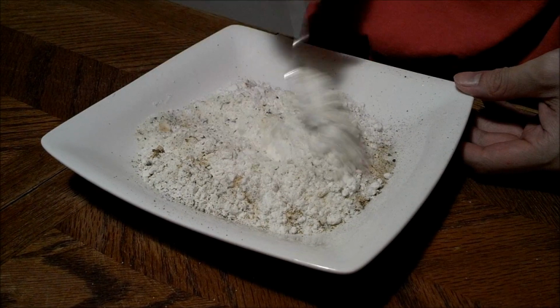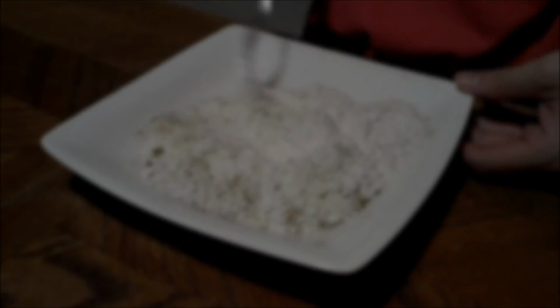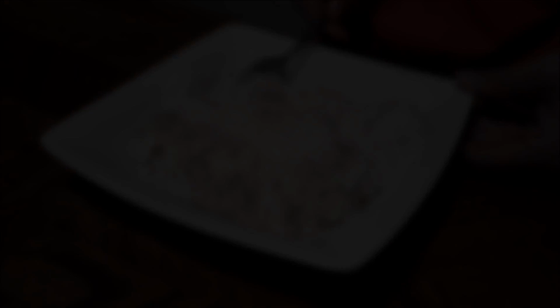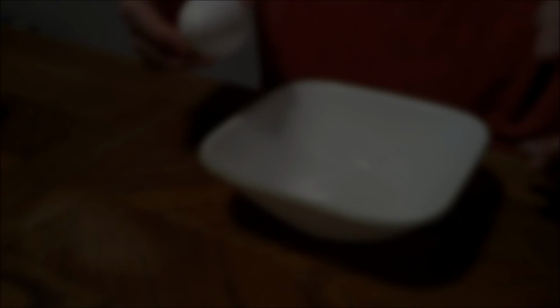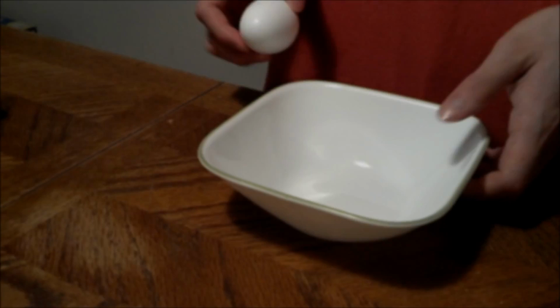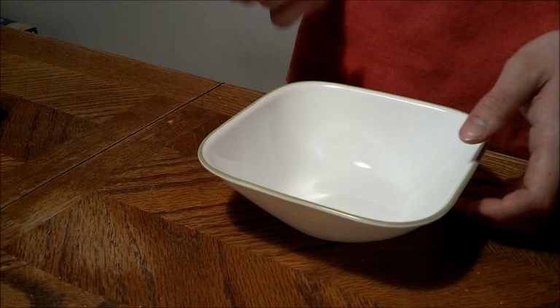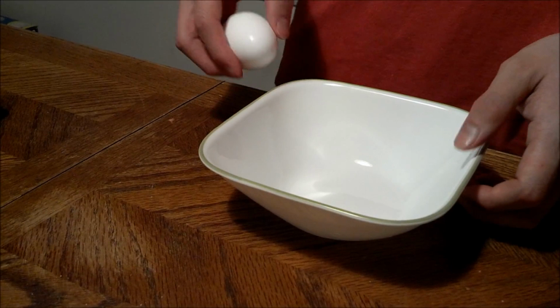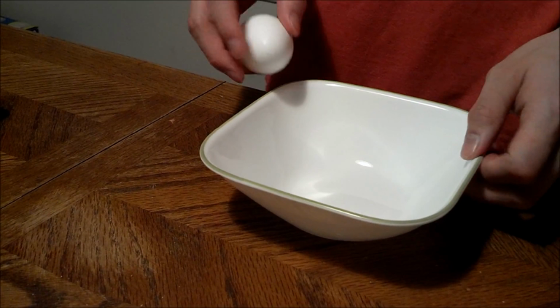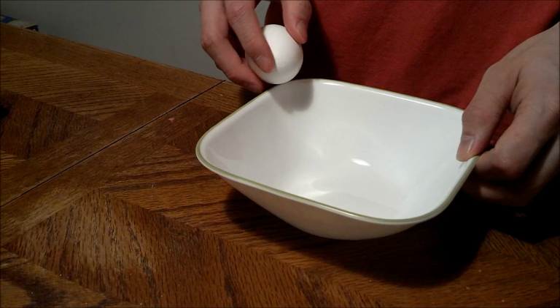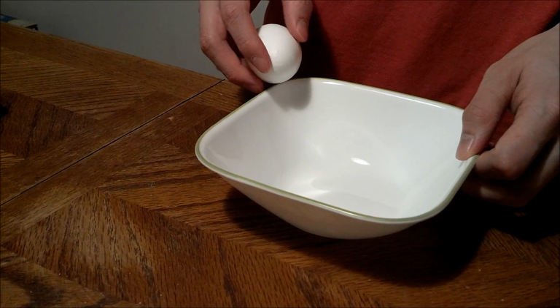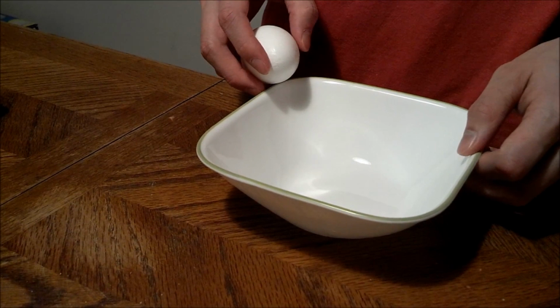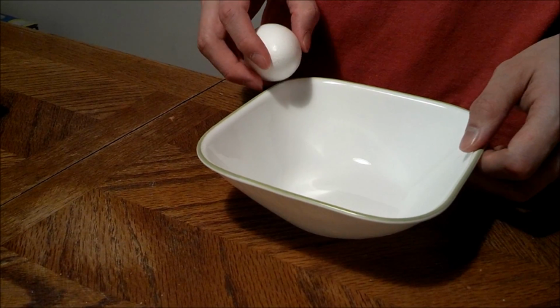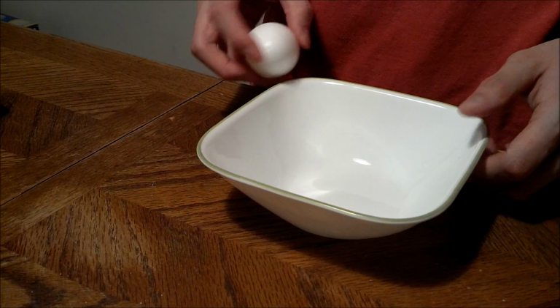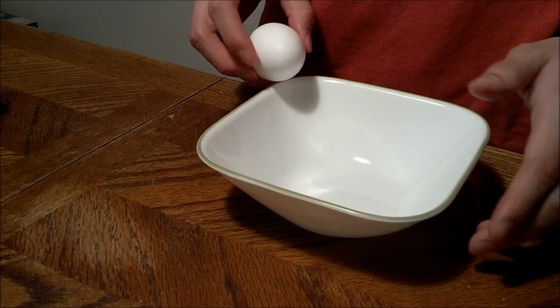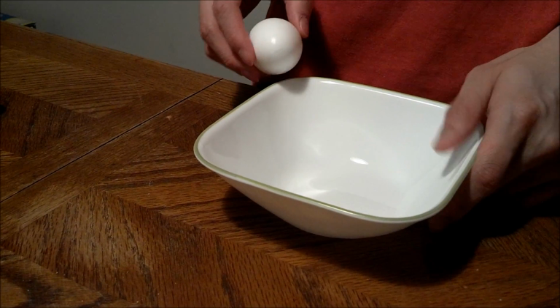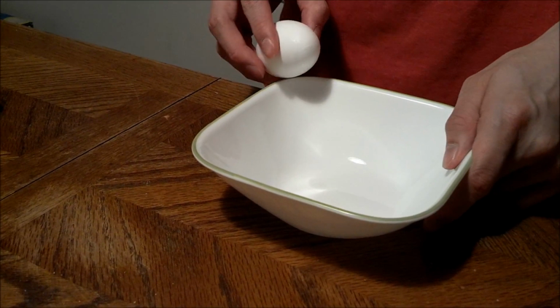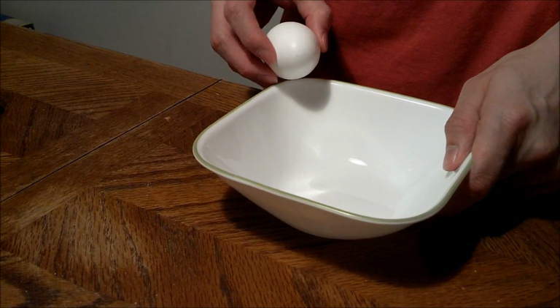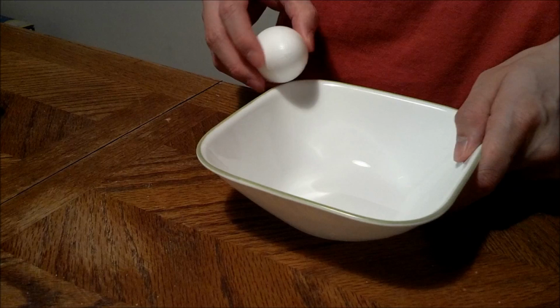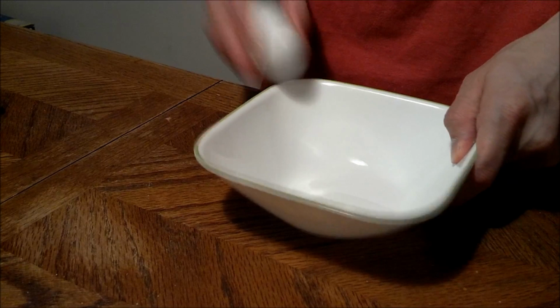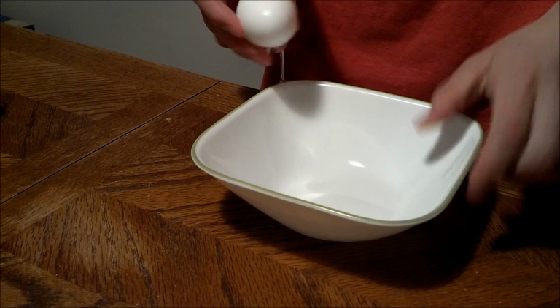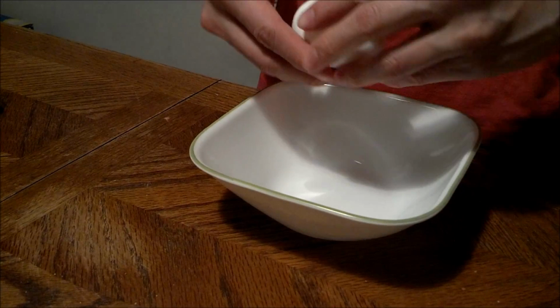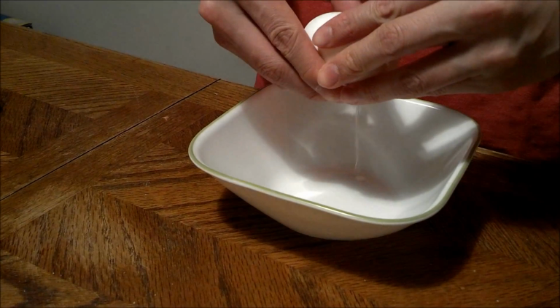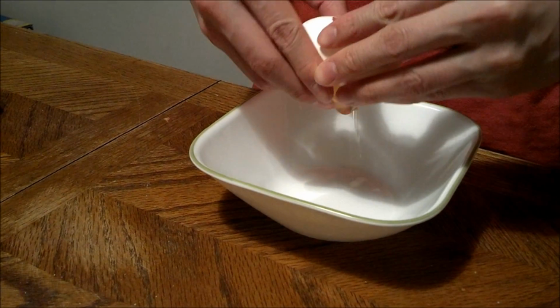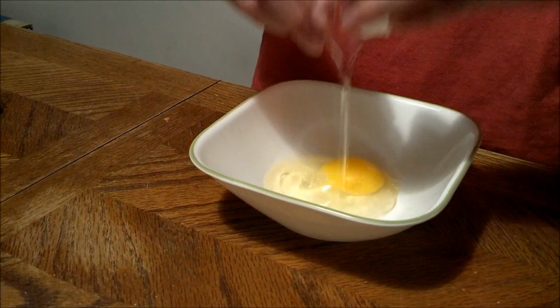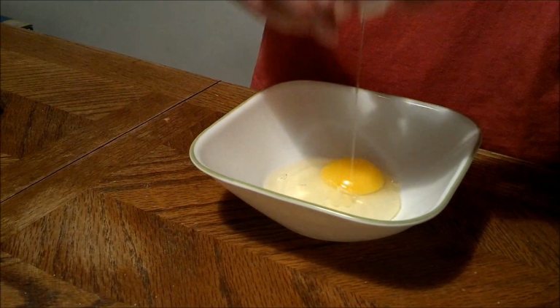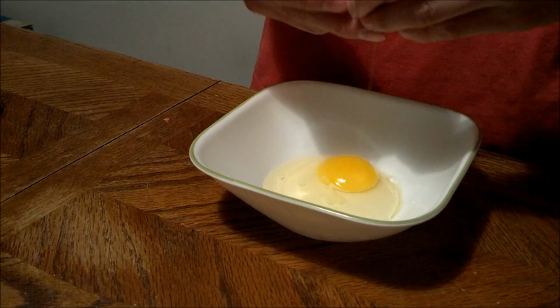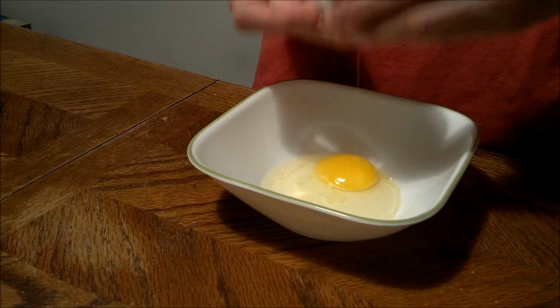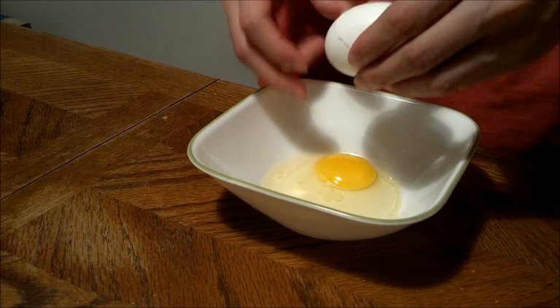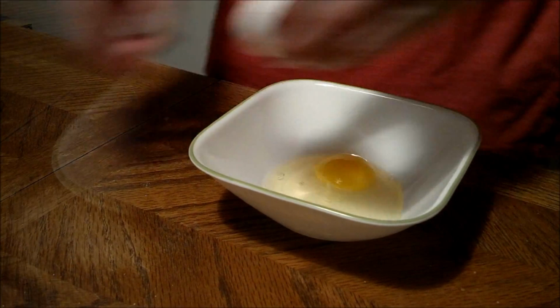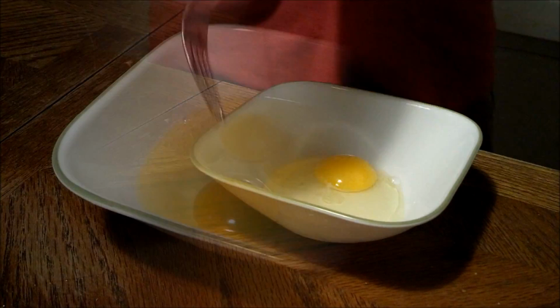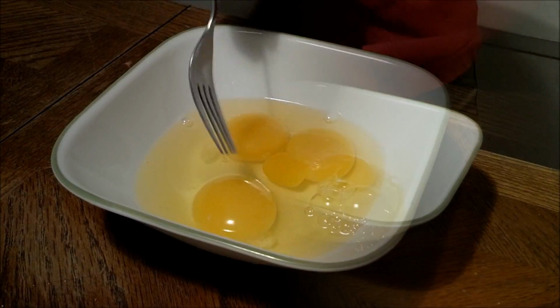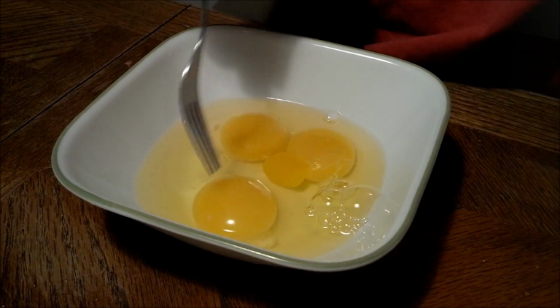Now we are making the egg wash. I am making nine pieces of chicken, so I am putting three eggs in there. Now just mix the eggs around.